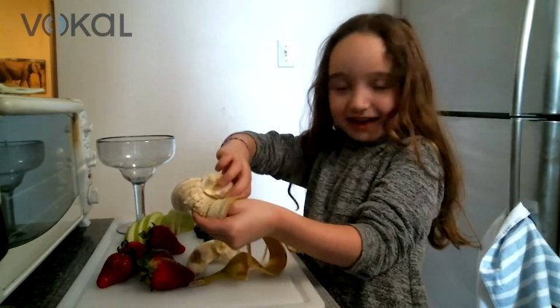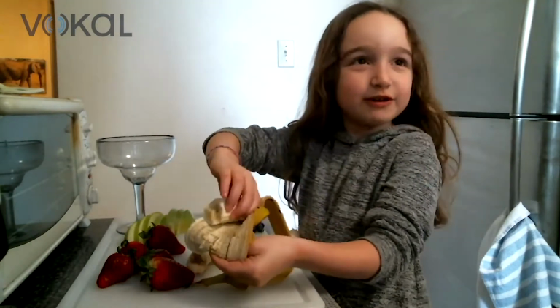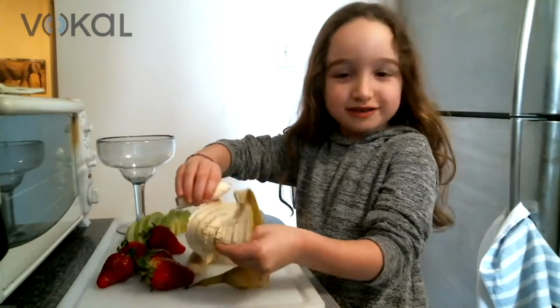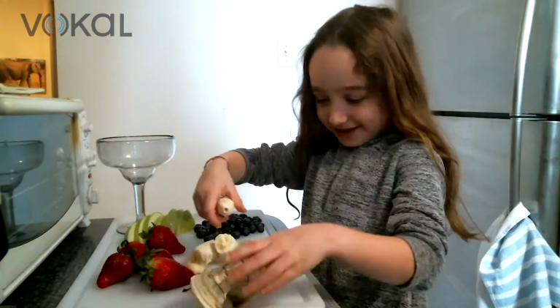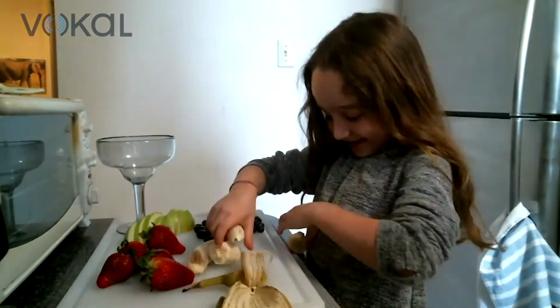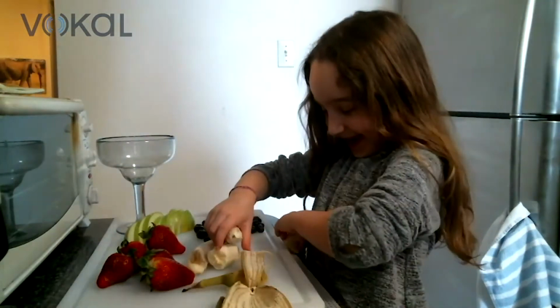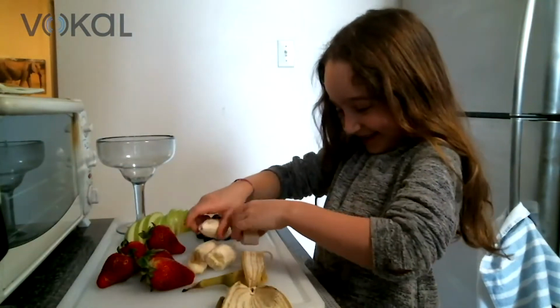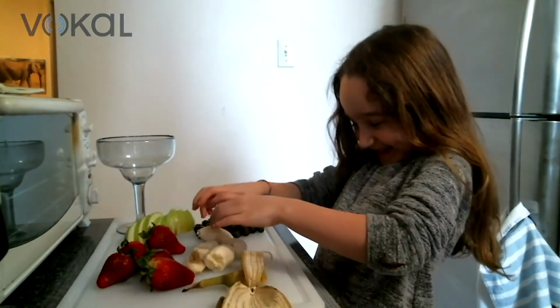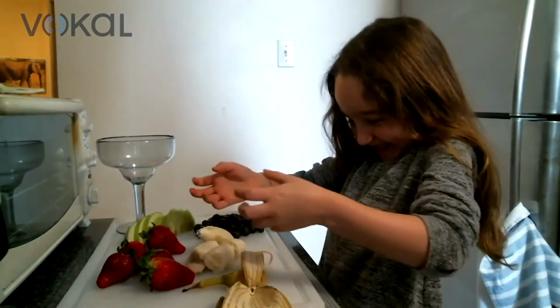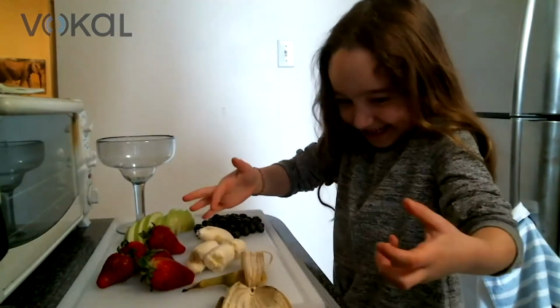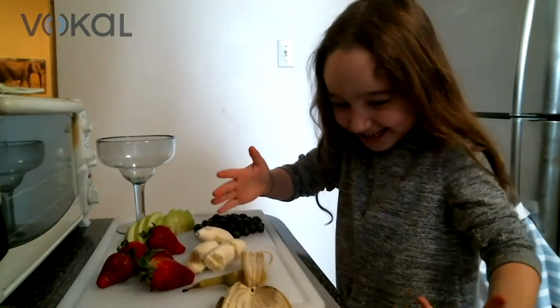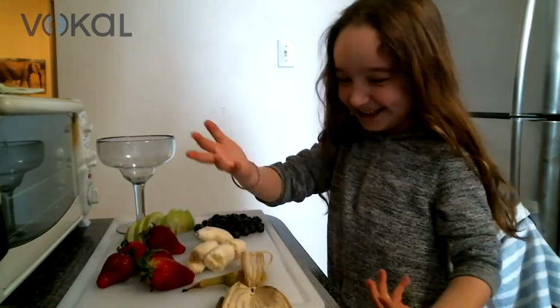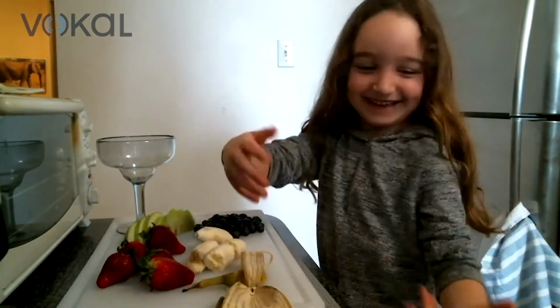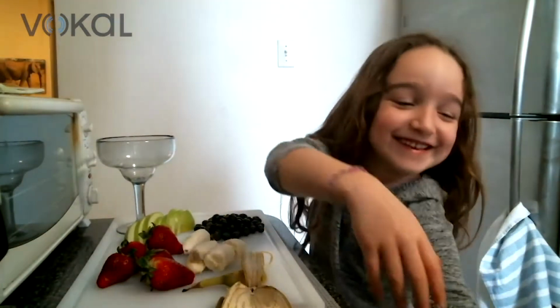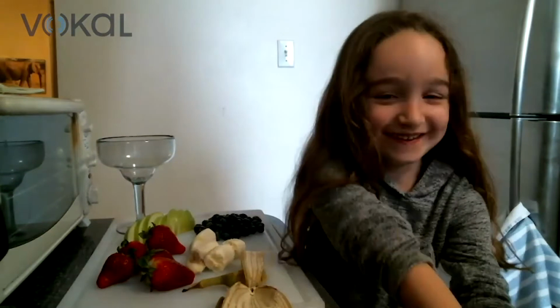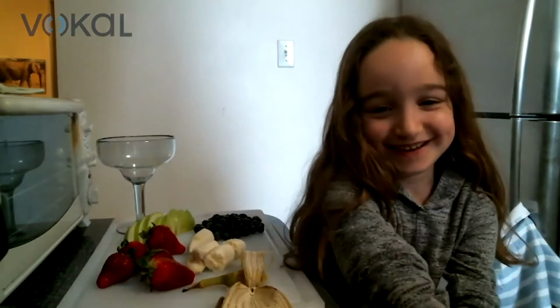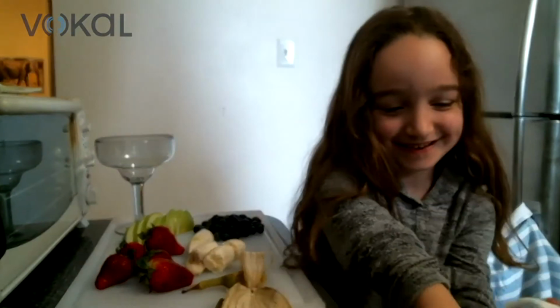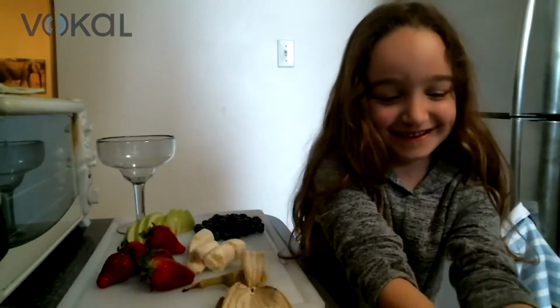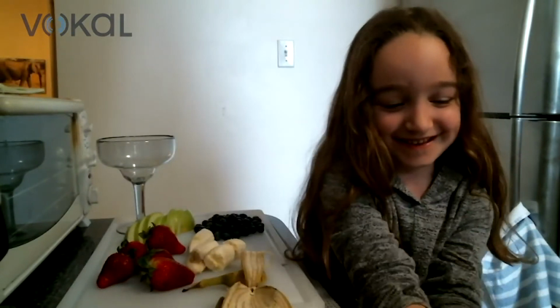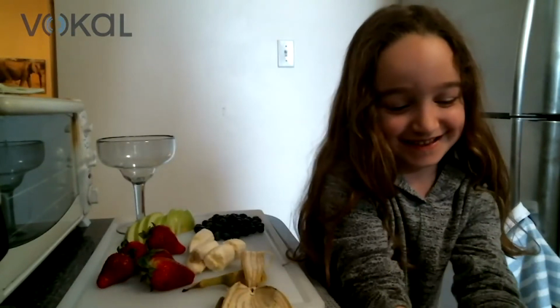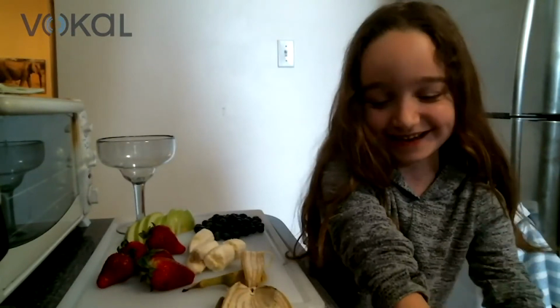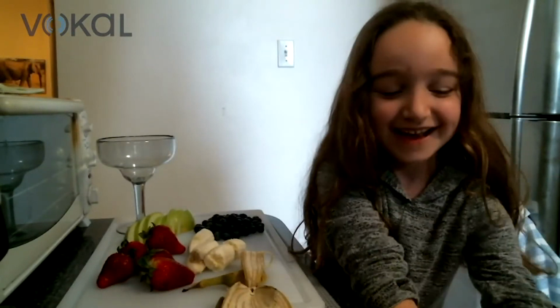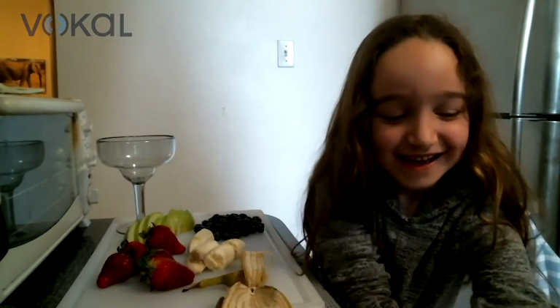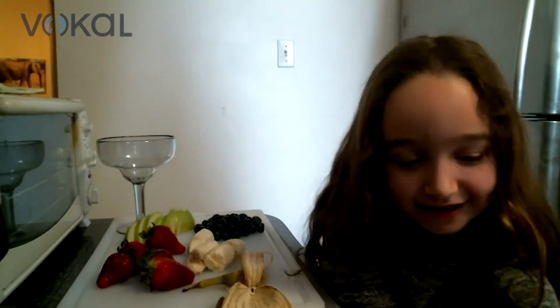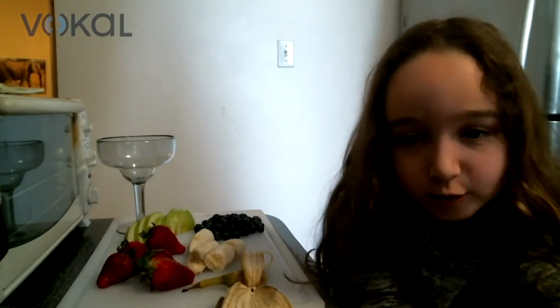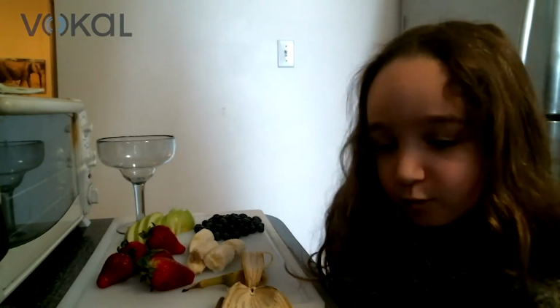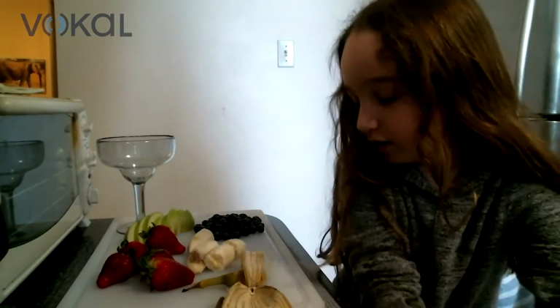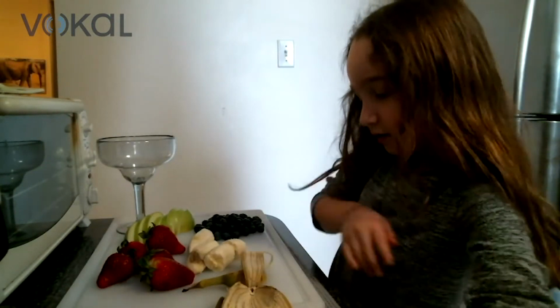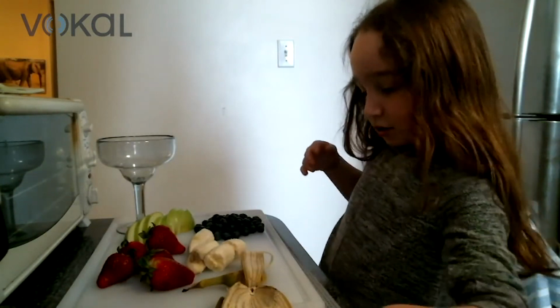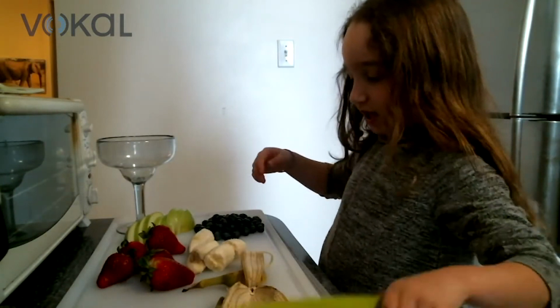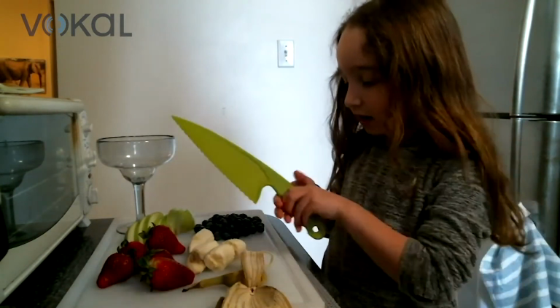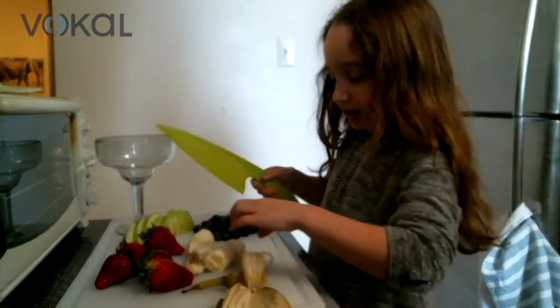Look out — that banana's got a problem! Okay, I'm just gonna wipe your hands. So we're gonna just cut the banana.